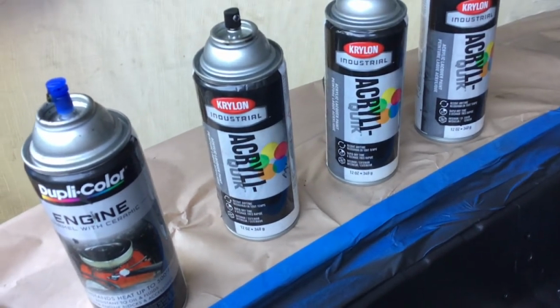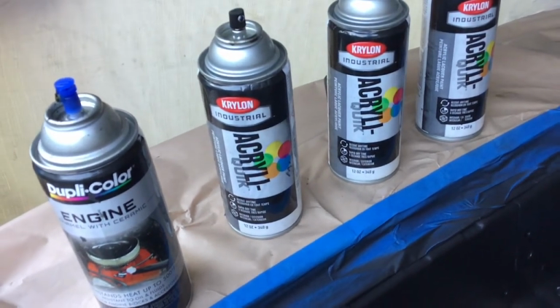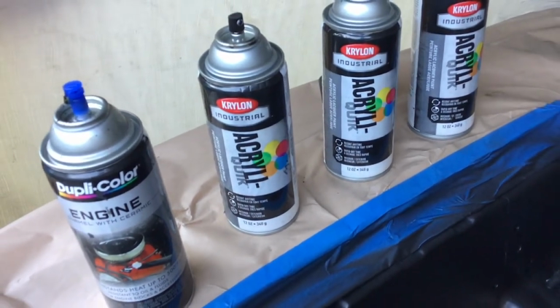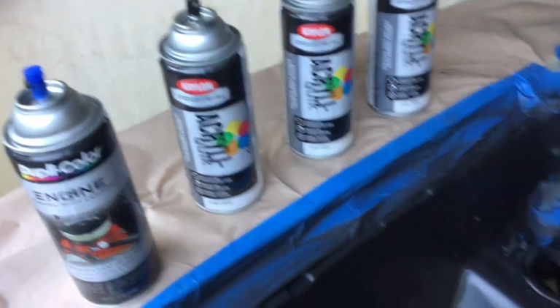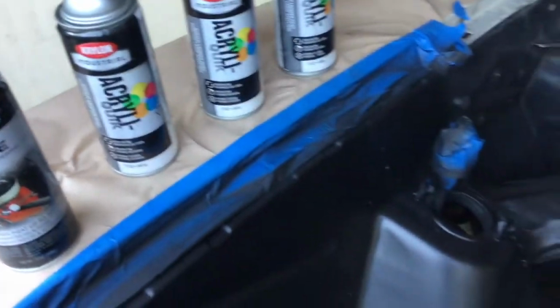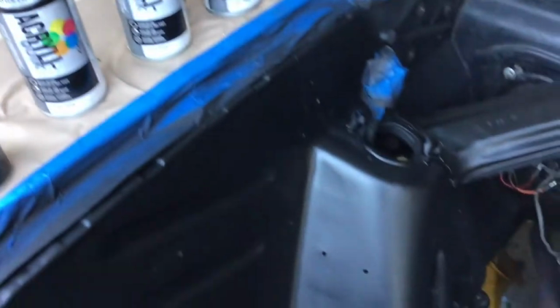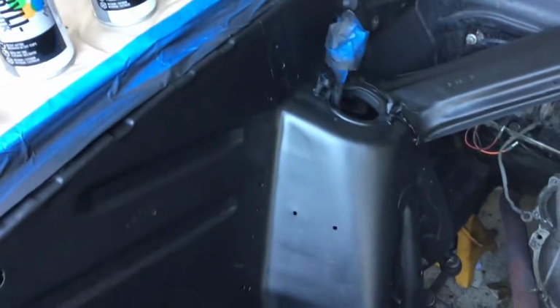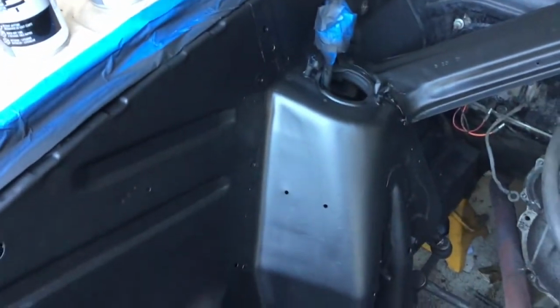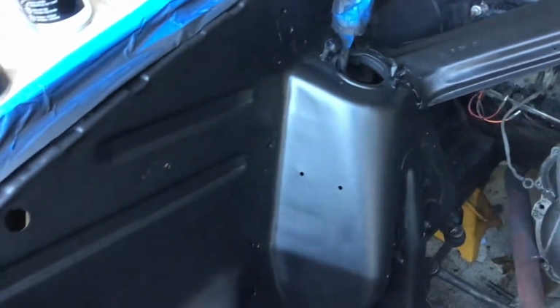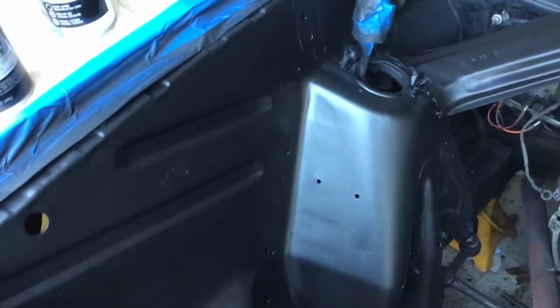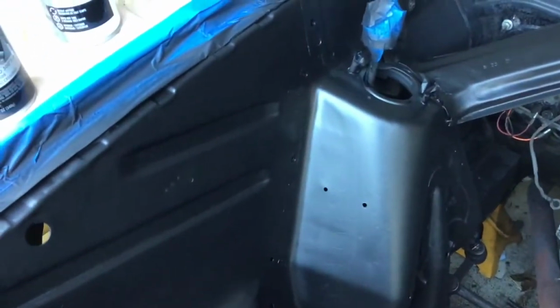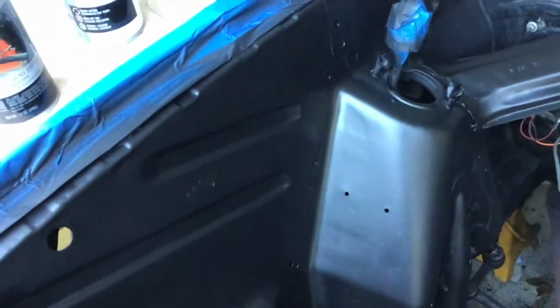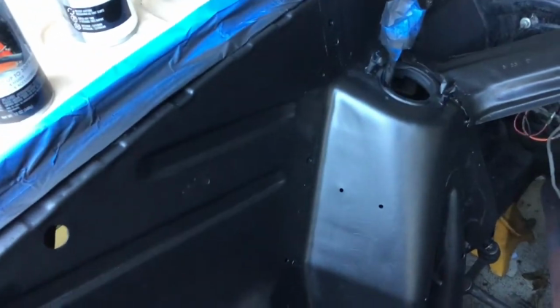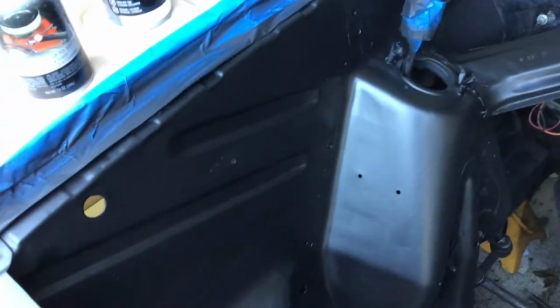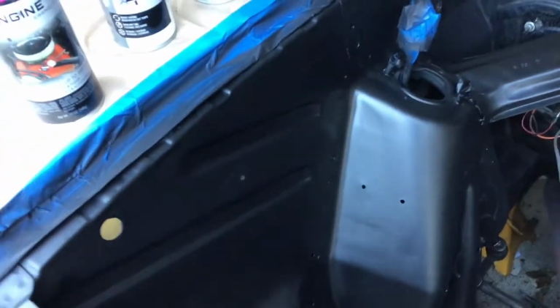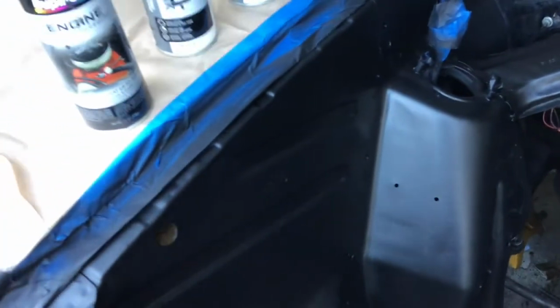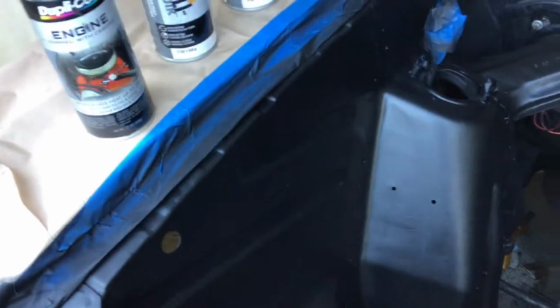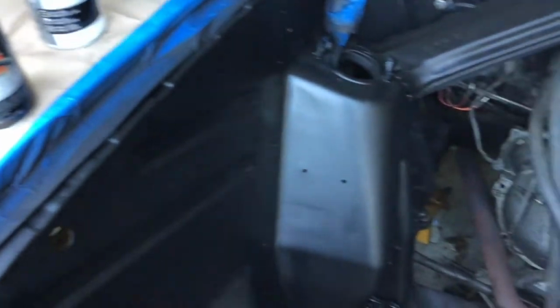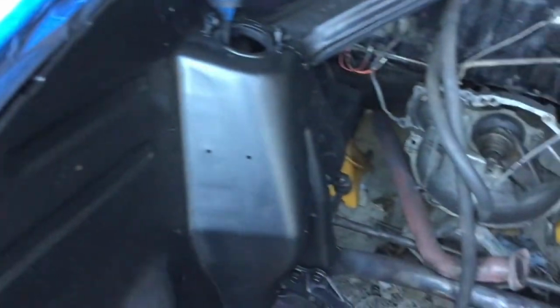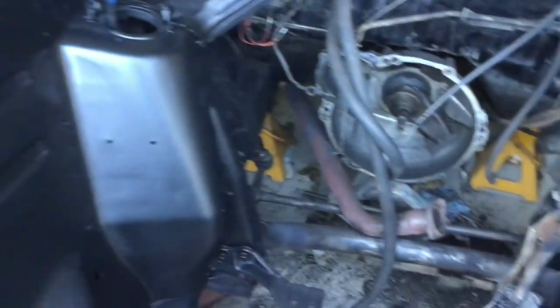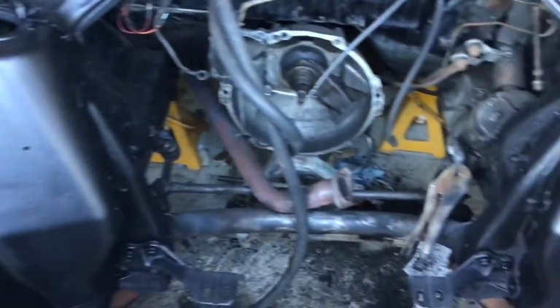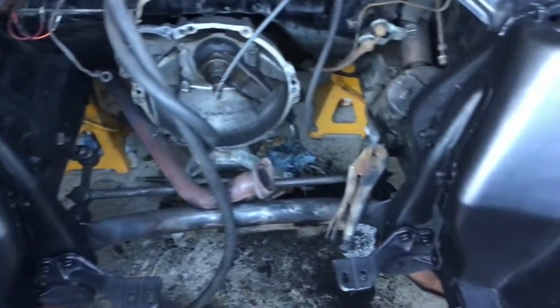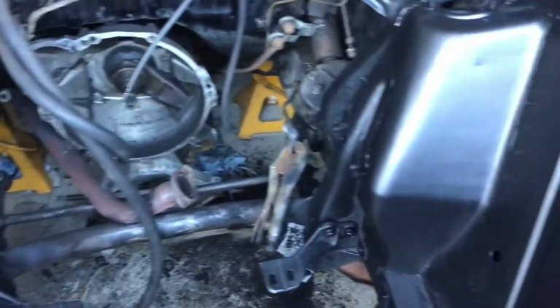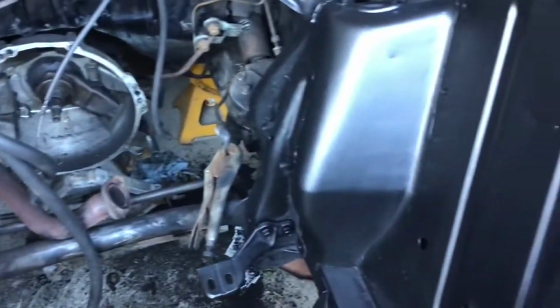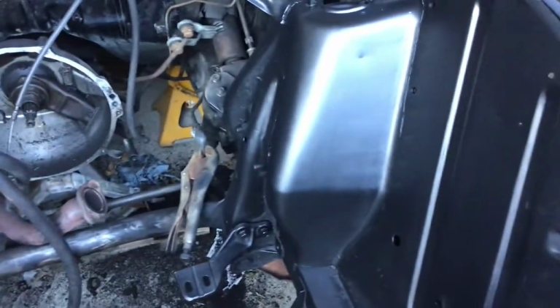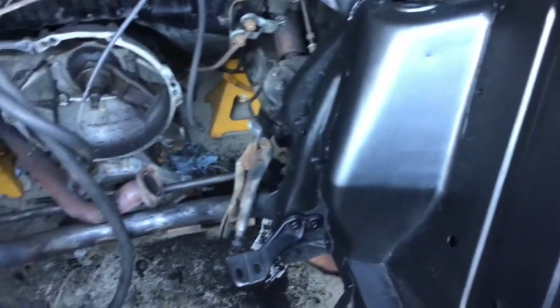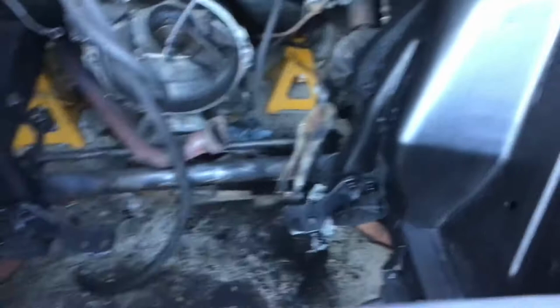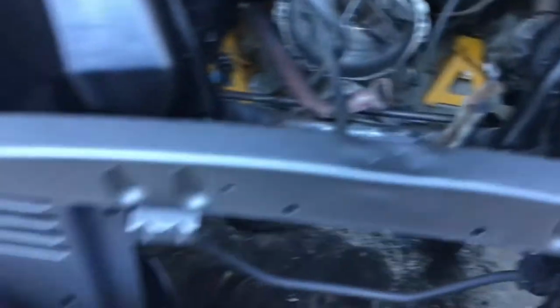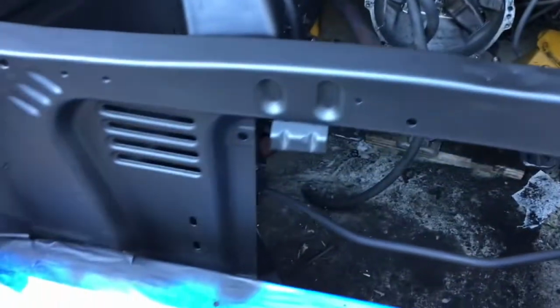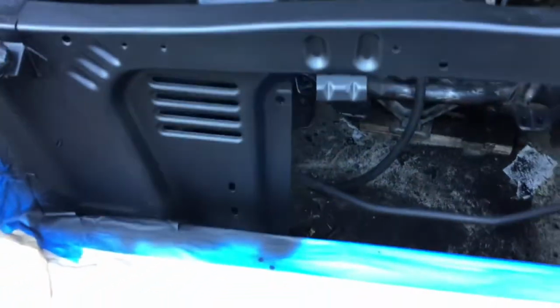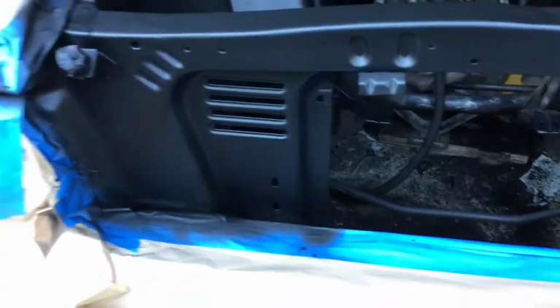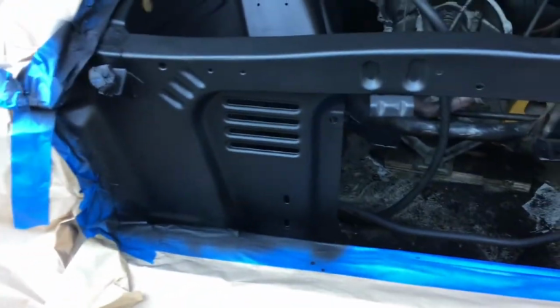The paint we're using is Krylon 1613 — it's an industrial grade paint that Mustang guys use on the engine bay. It's got the right sheen, kind of an eggshell finish, and it's kind of hard to find. They do make a commercial version but it's not the same formula. We're trying this one and it came out really good — looks just about right.